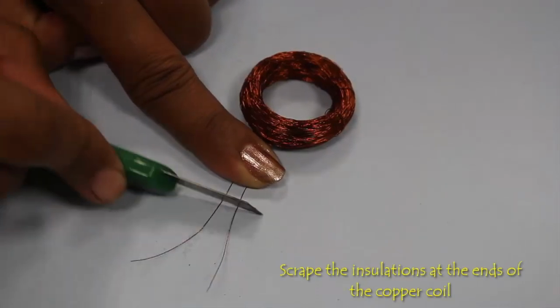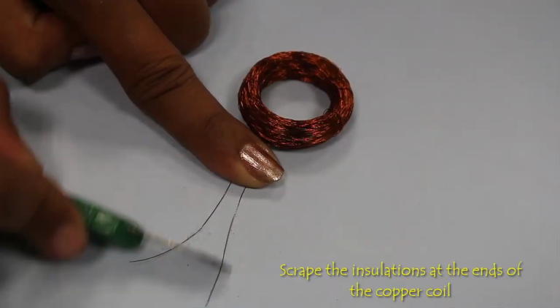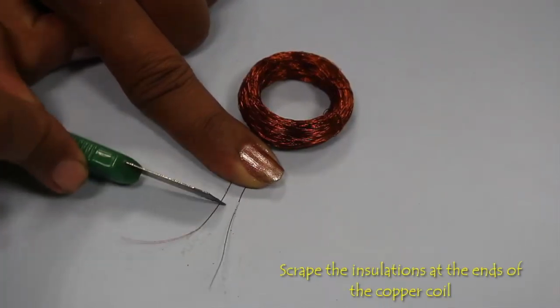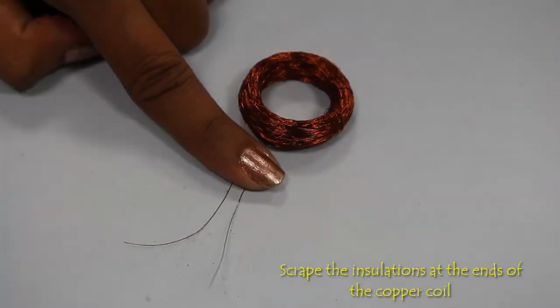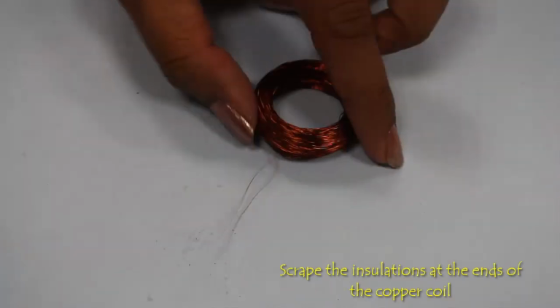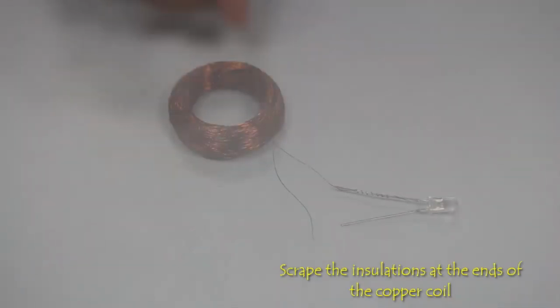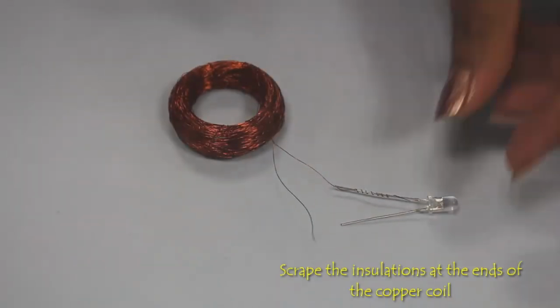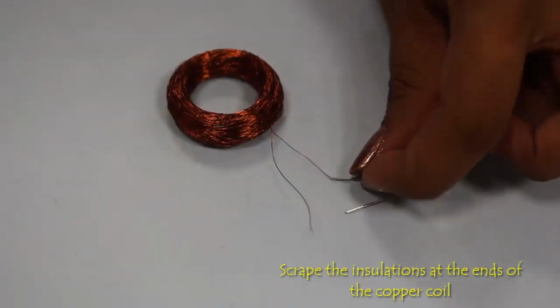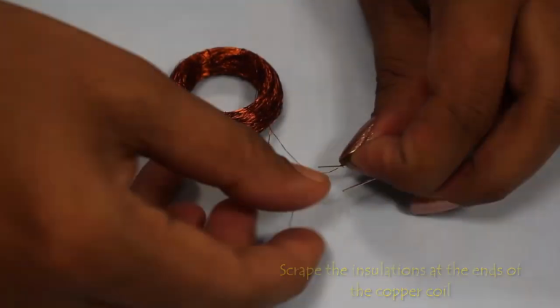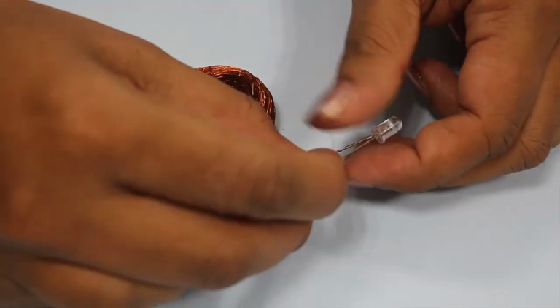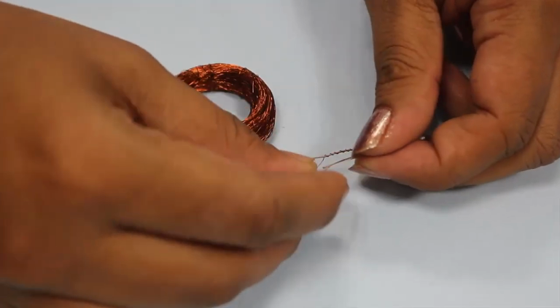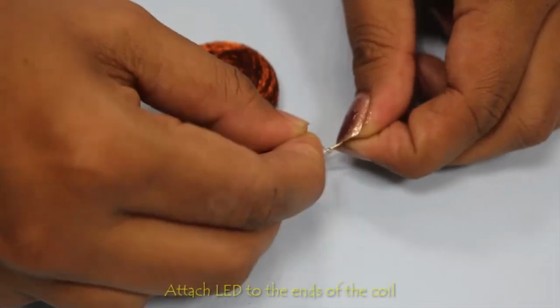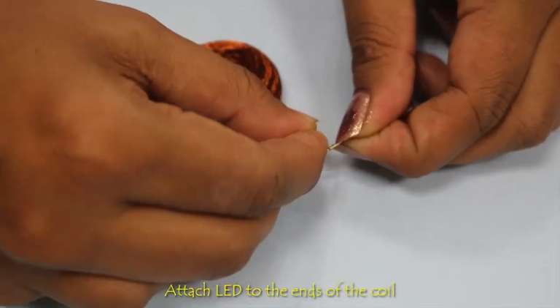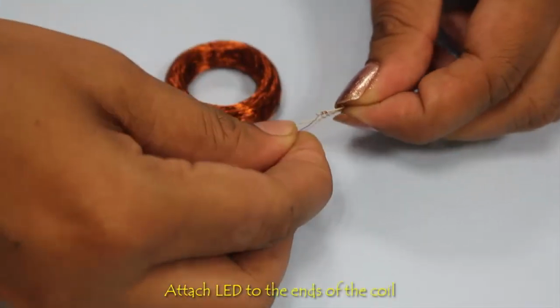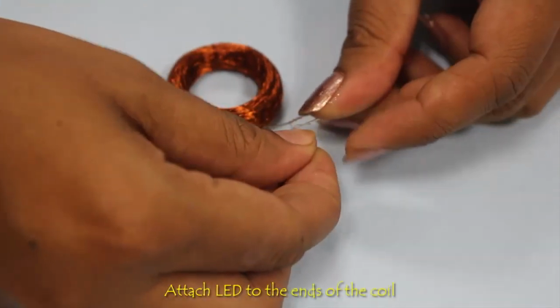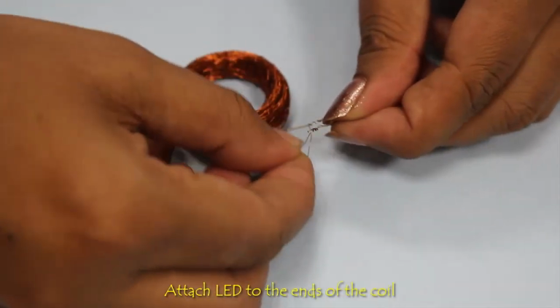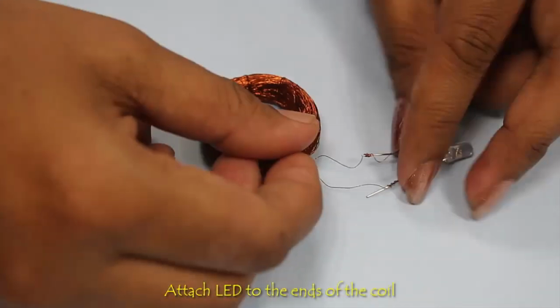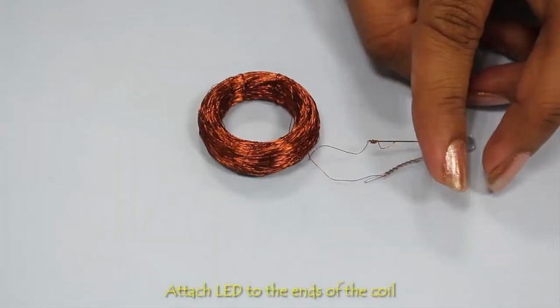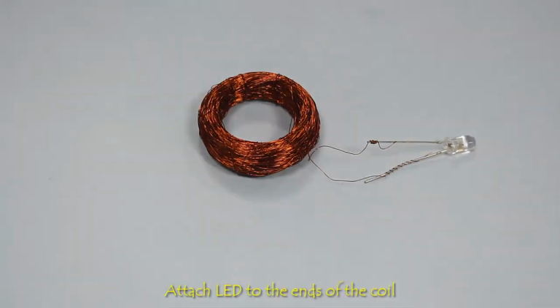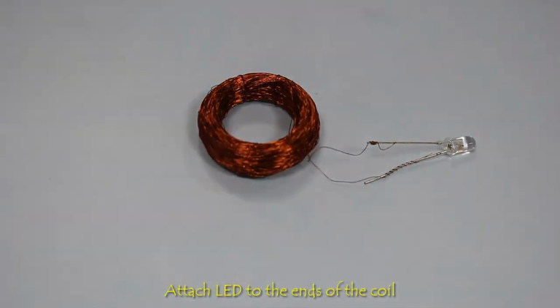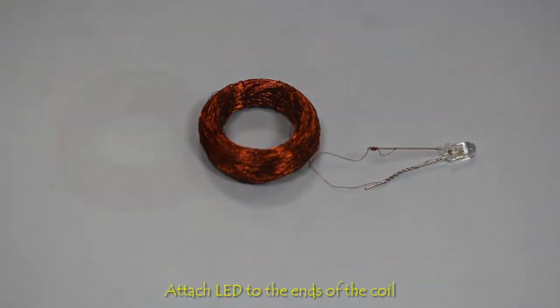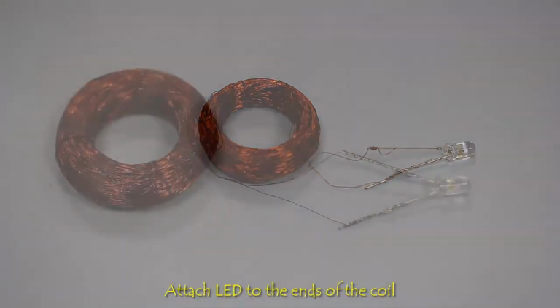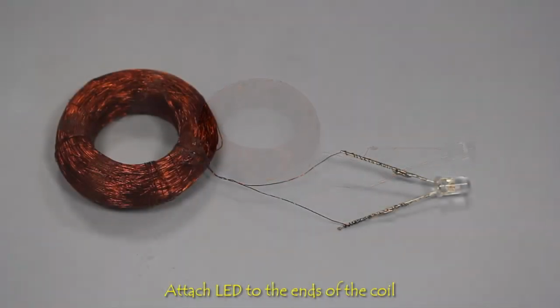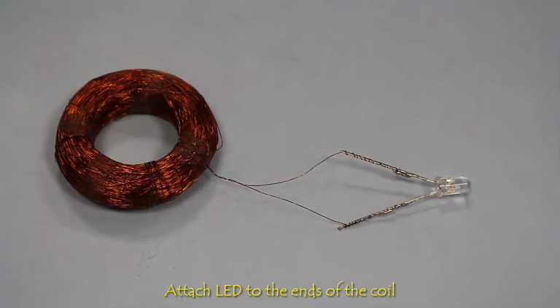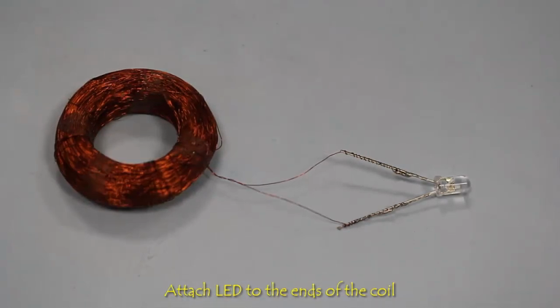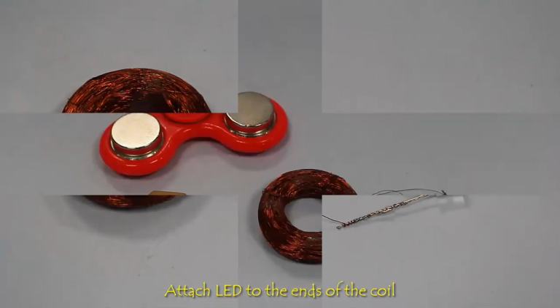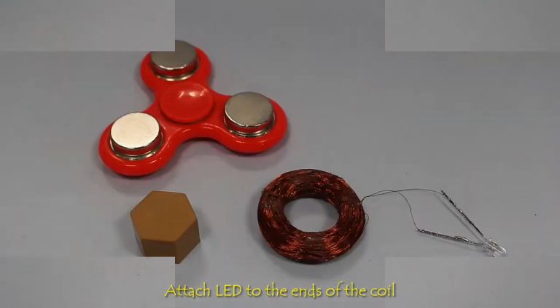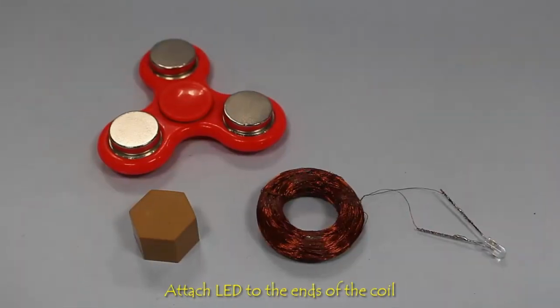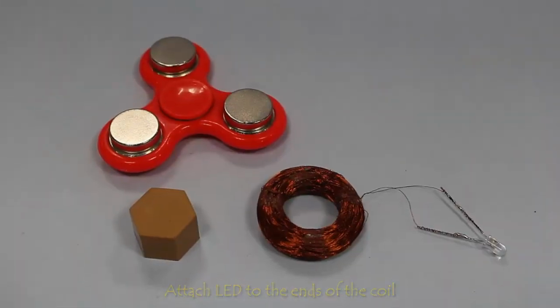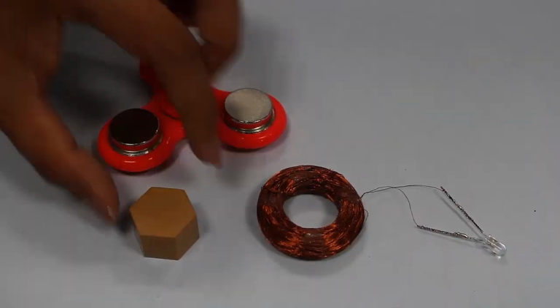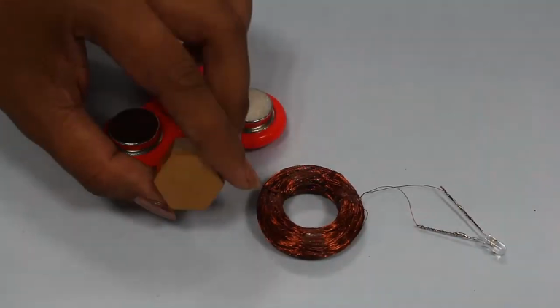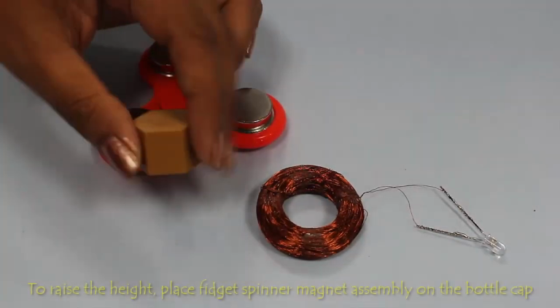Scrape off the insulation at the ends of the two leads of the coil. Carefully check if the insulation is removed completely. Now join the LED to the coil. Your LED and coil assembly is now ready.